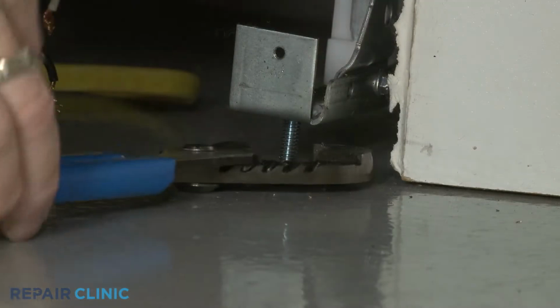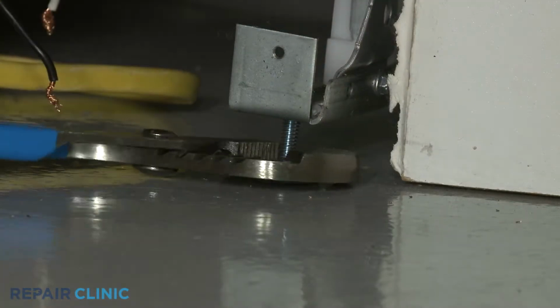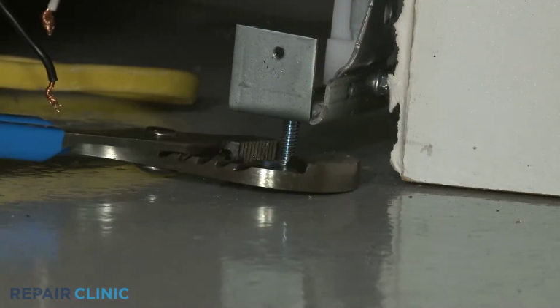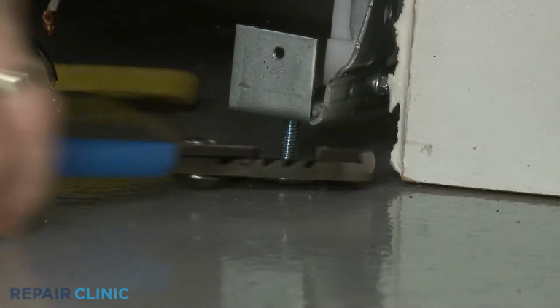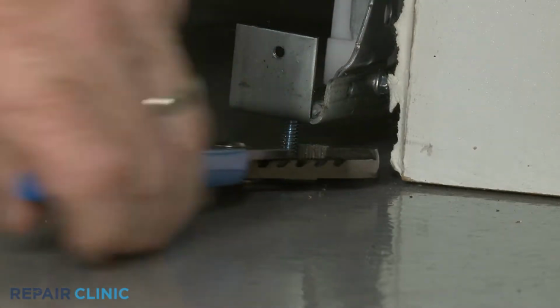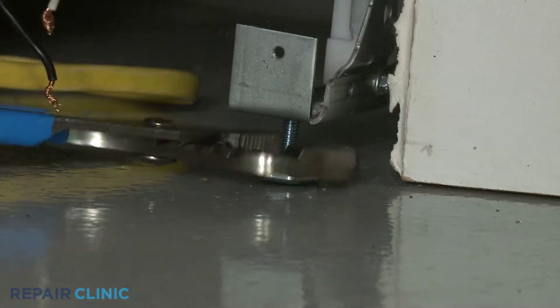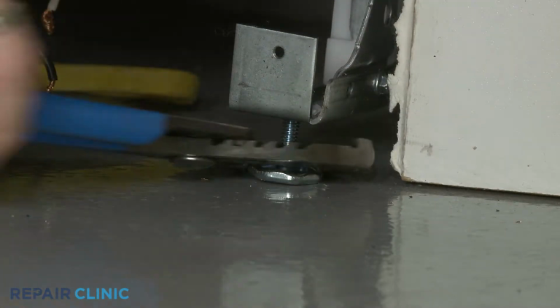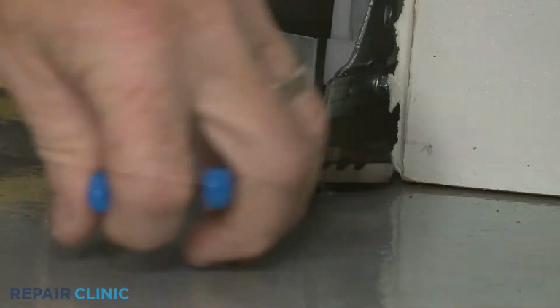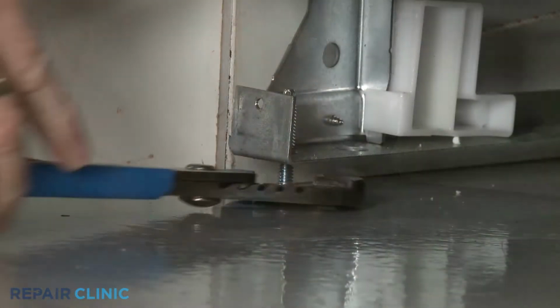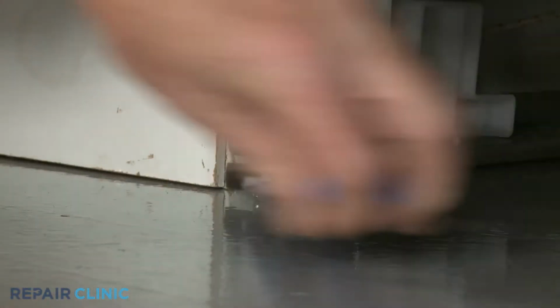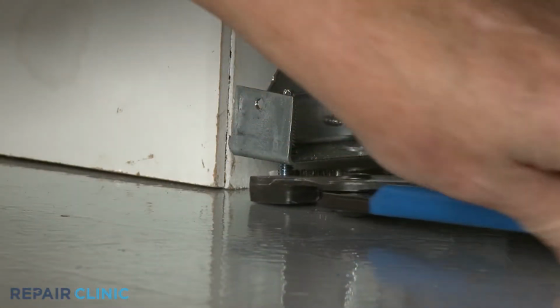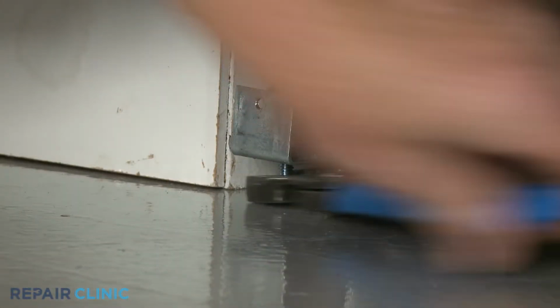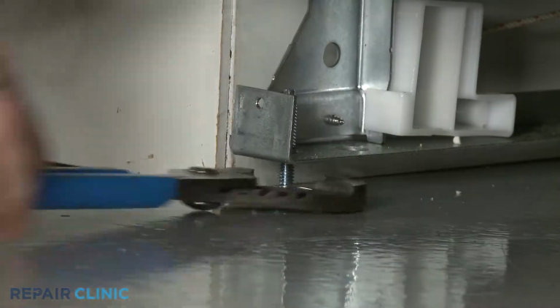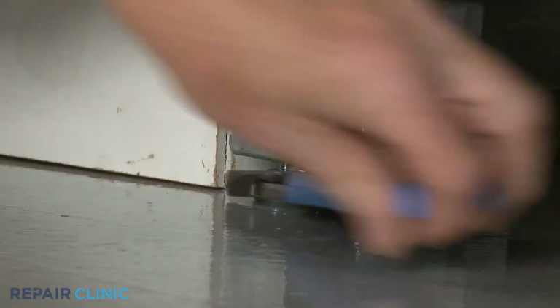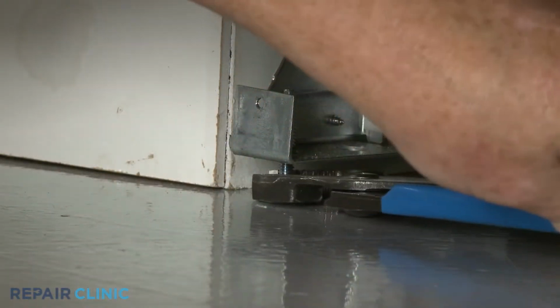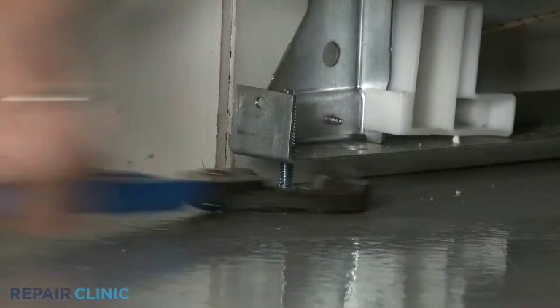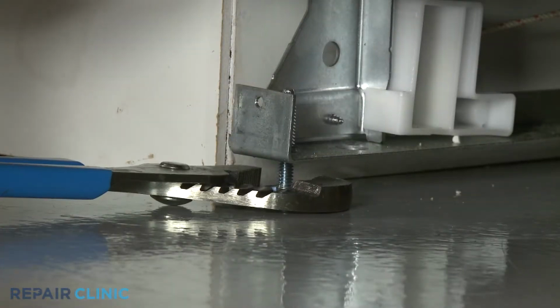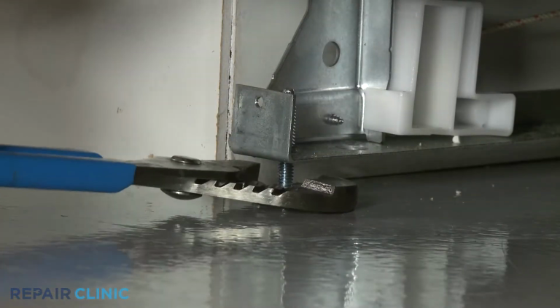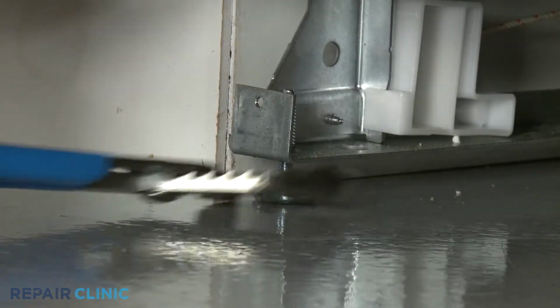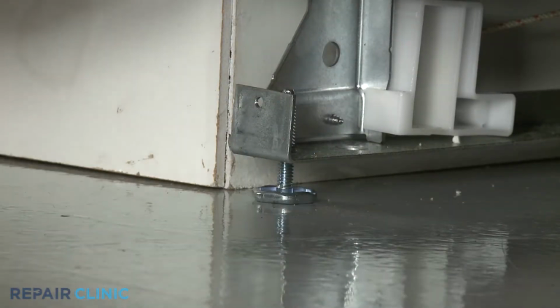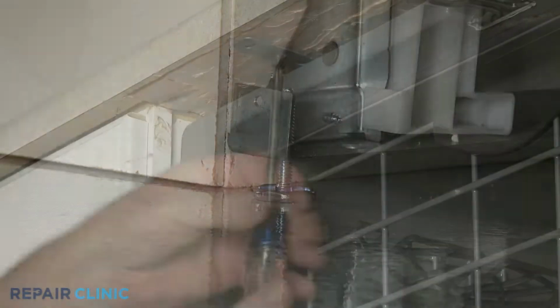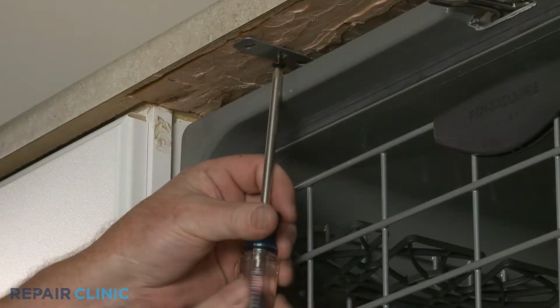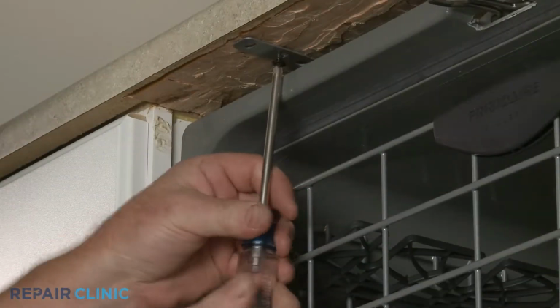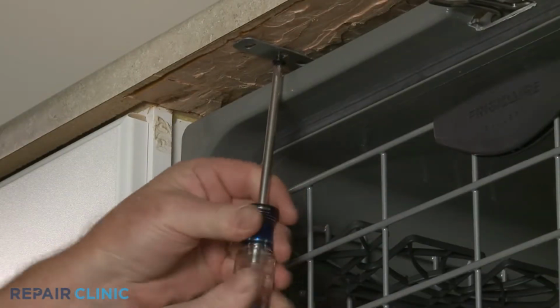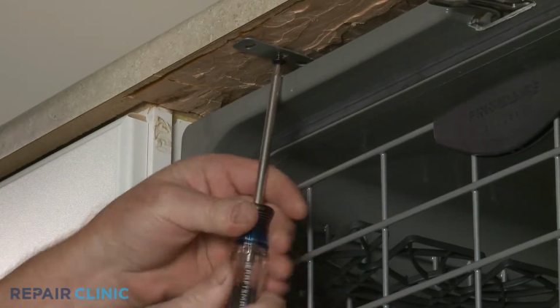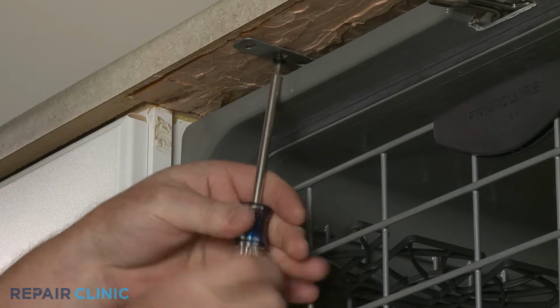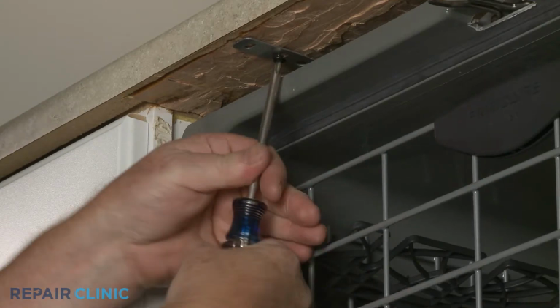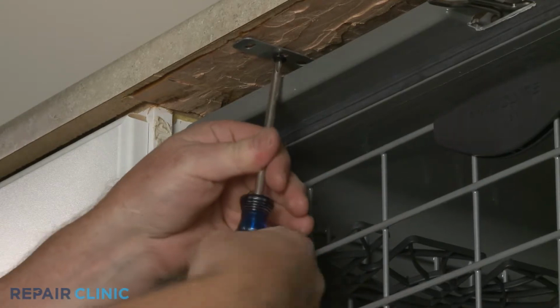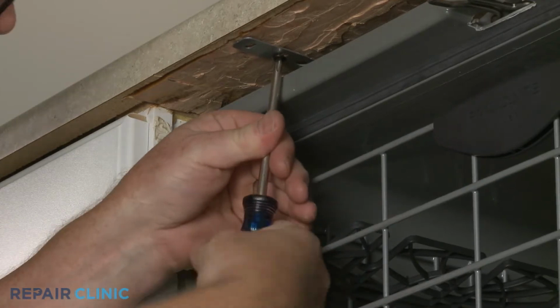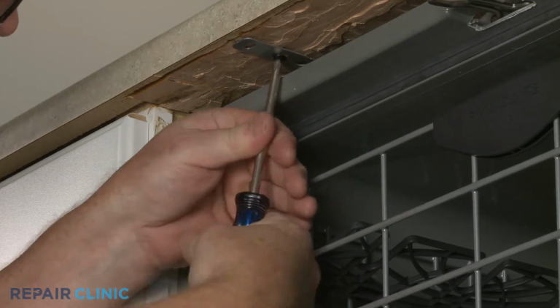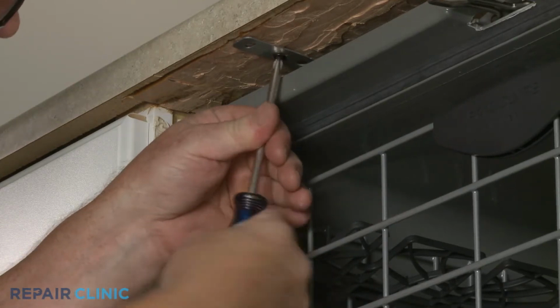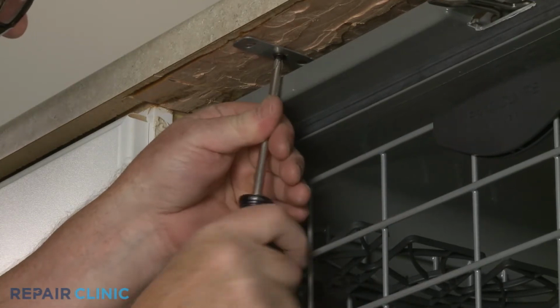Adjust the leveling legs if necessary. Re-thread the screws to secure the appliance to the countertop, cabinet, or floor.